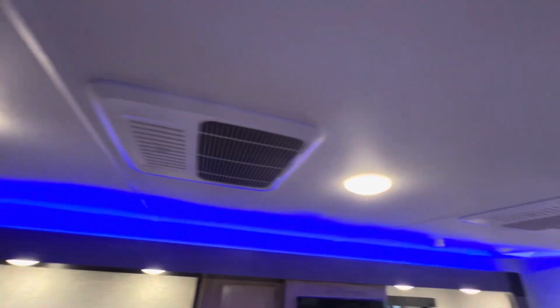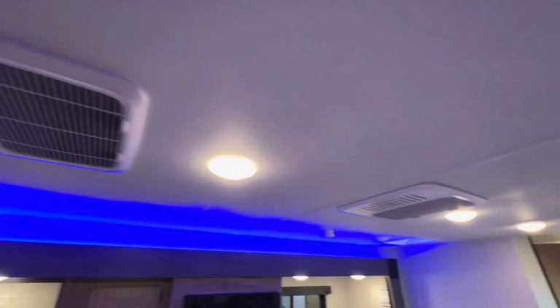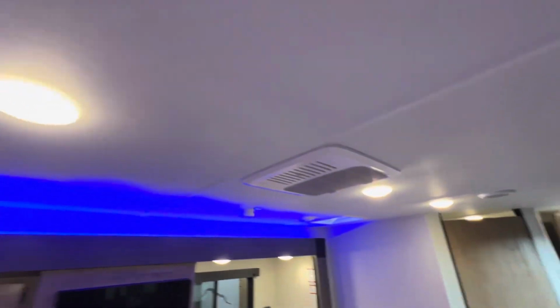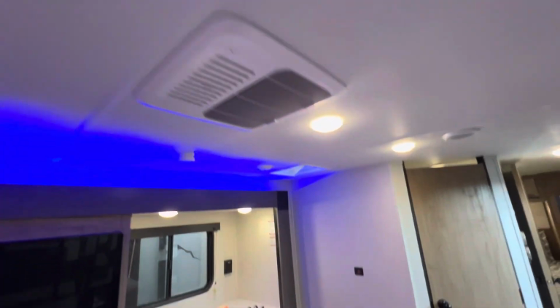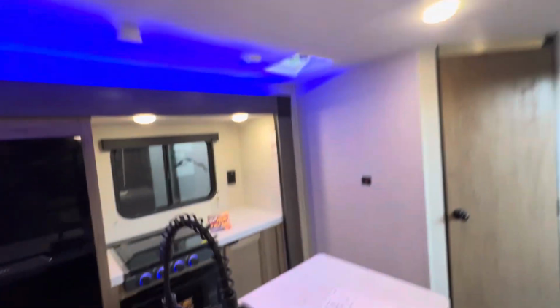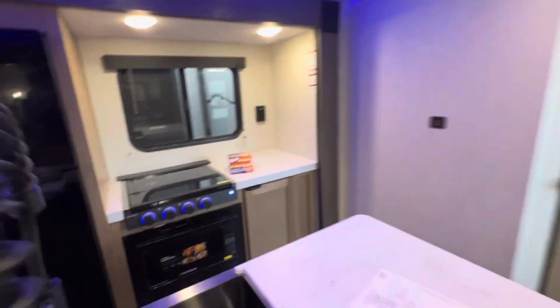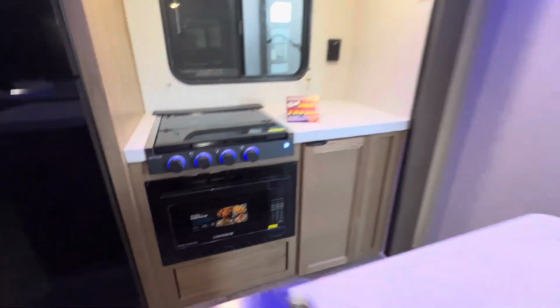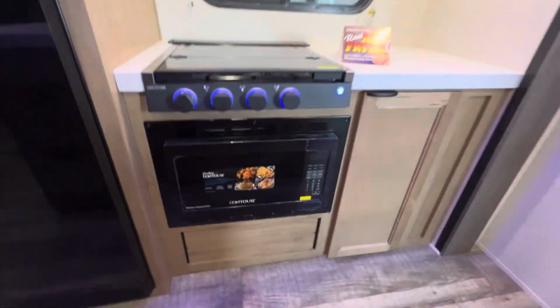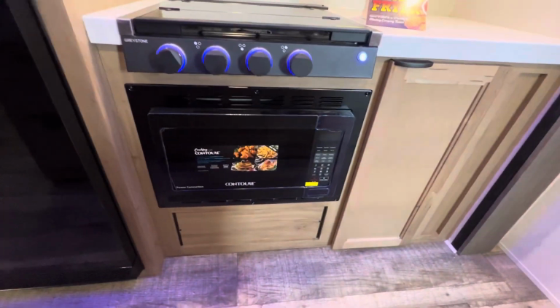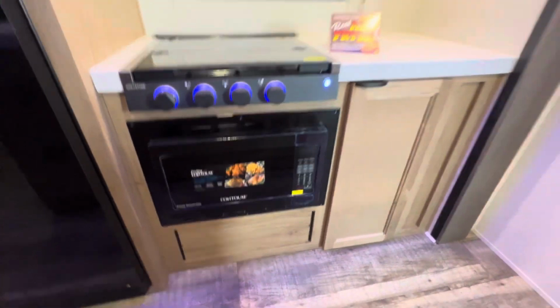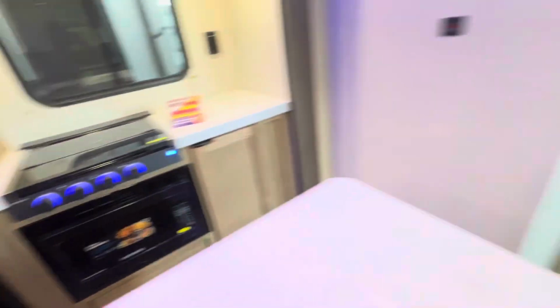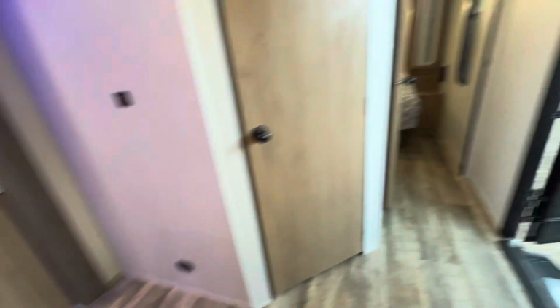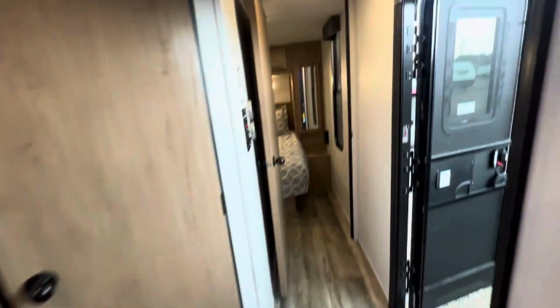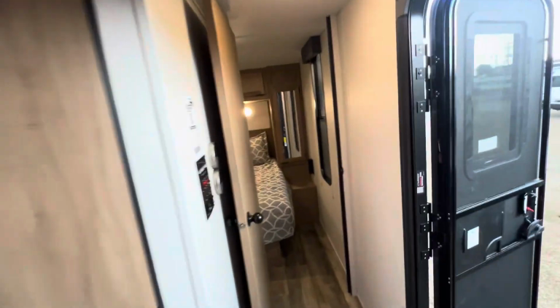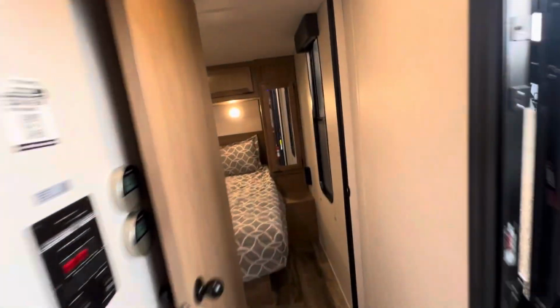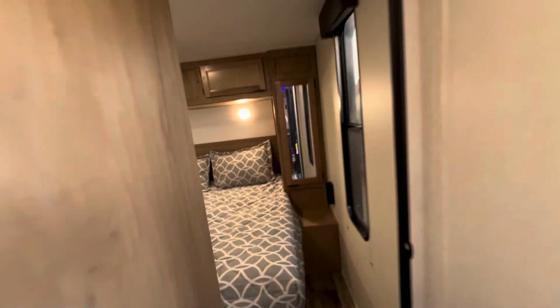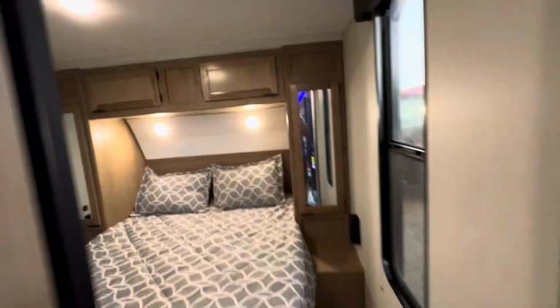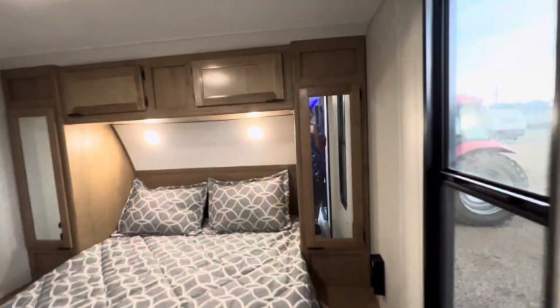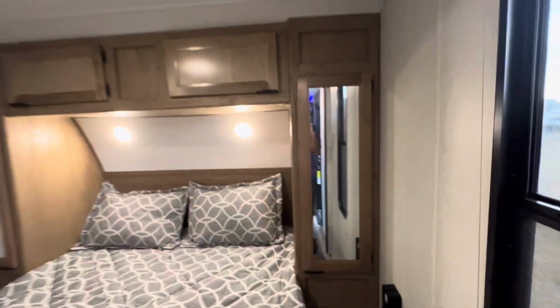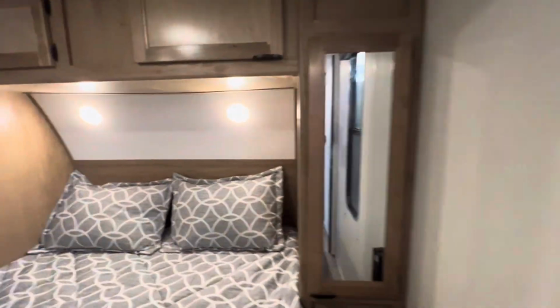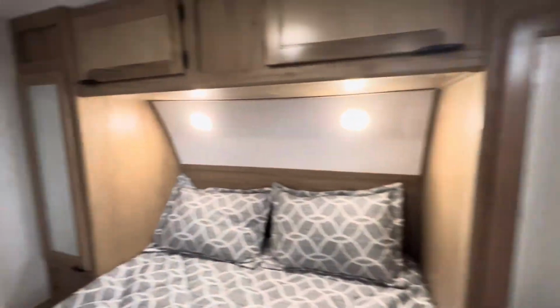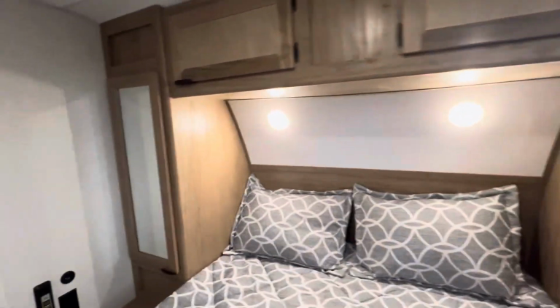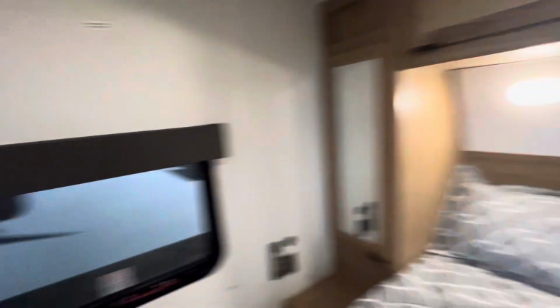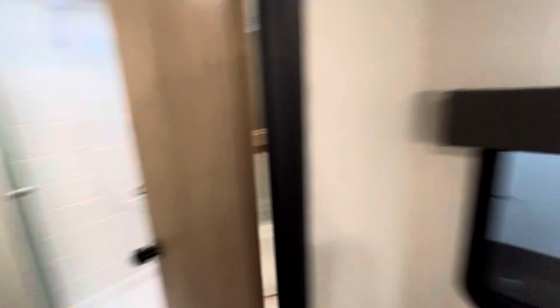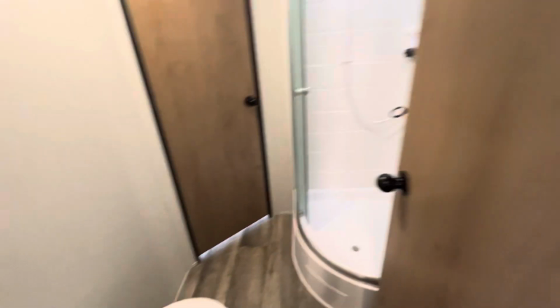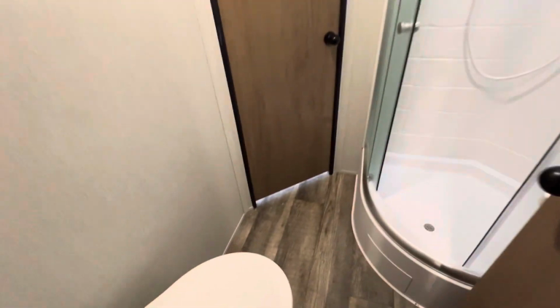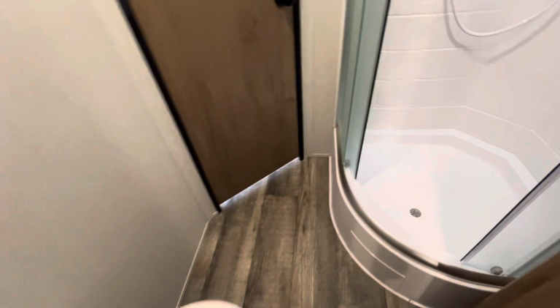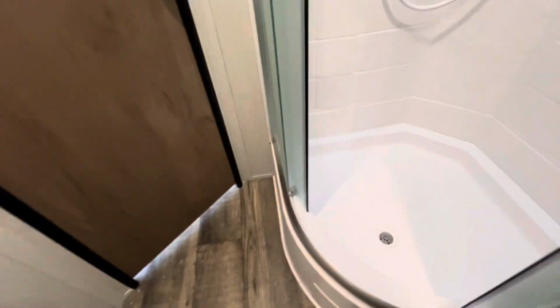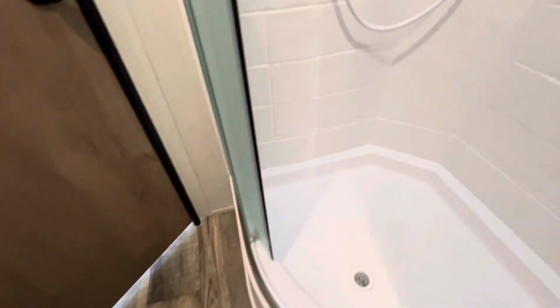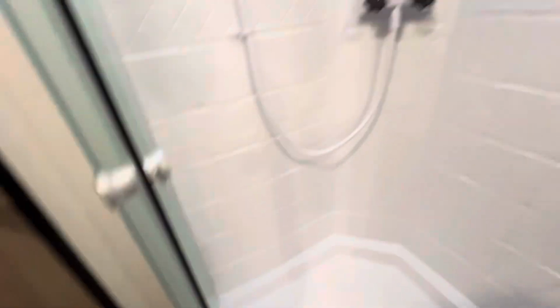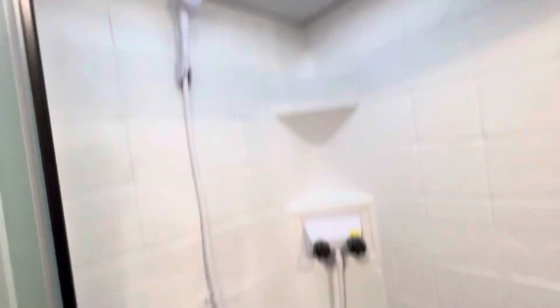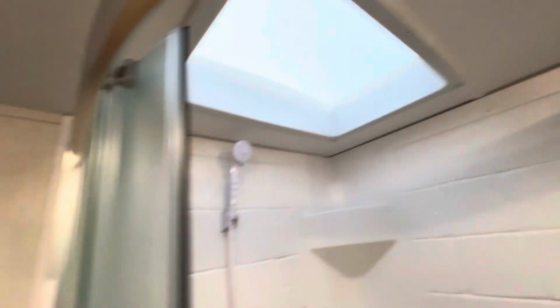Two ACs to keep it nice and cool, even an air fryer convection microwave, which is new for this year. Here we have the private master in the front, plenty of storage on both sides for your clothes. You have two entrances here to the bathroom and a great size shower as well.